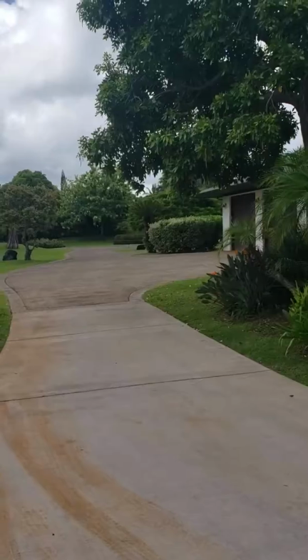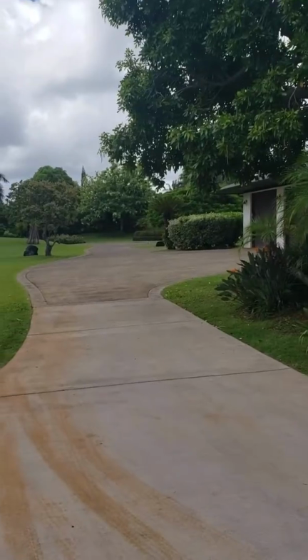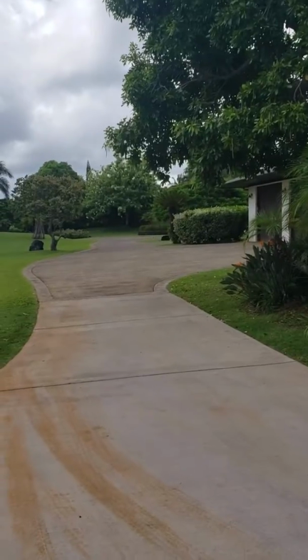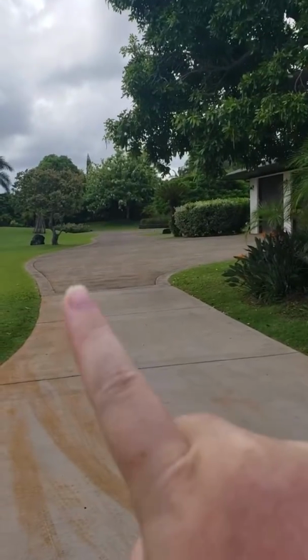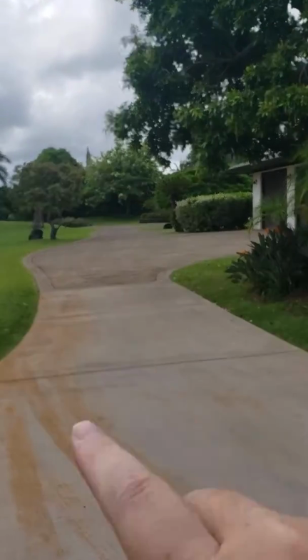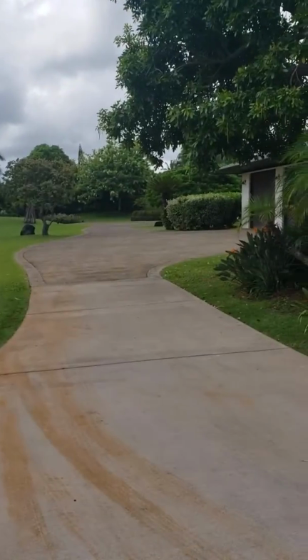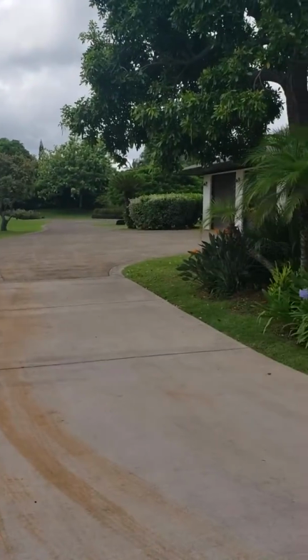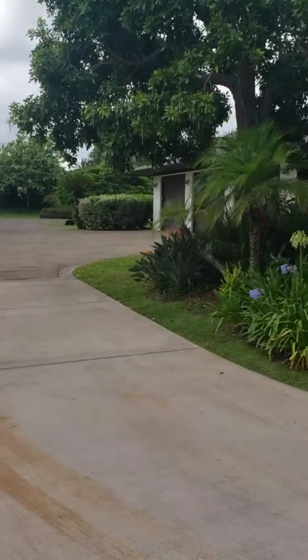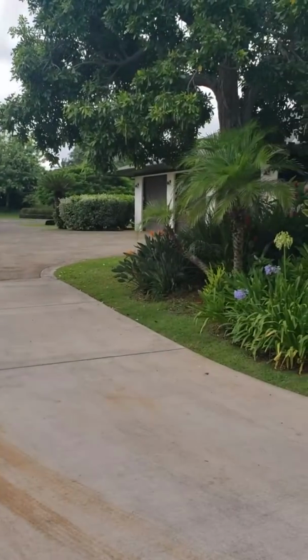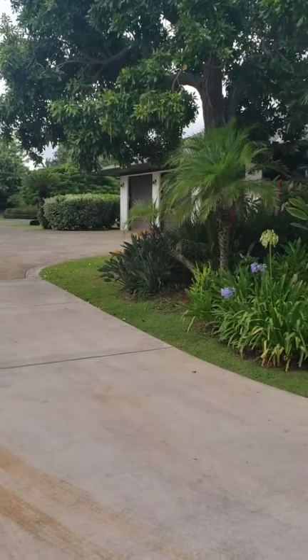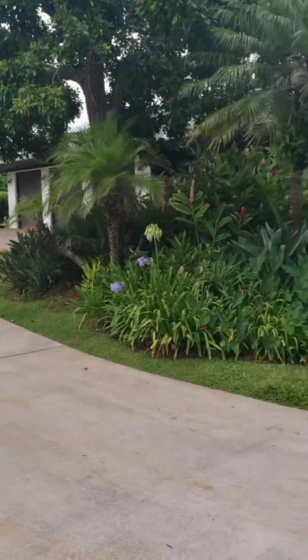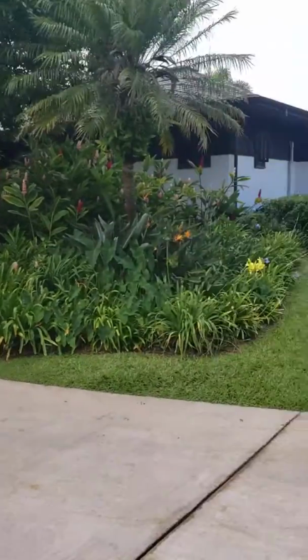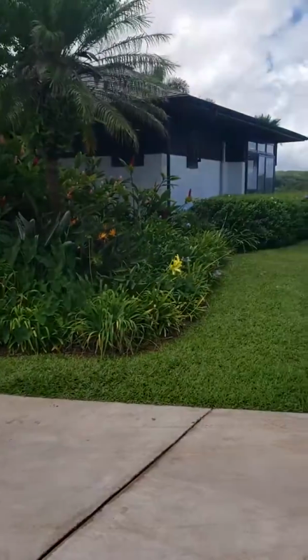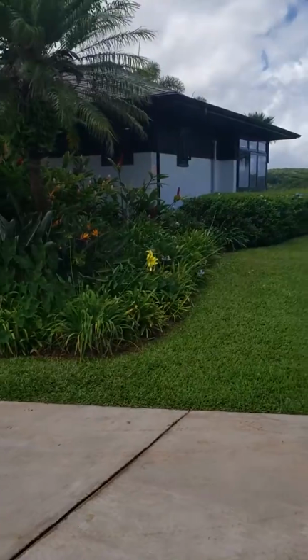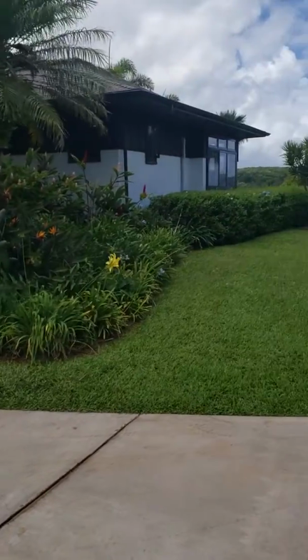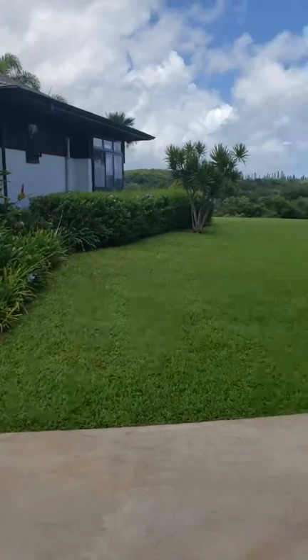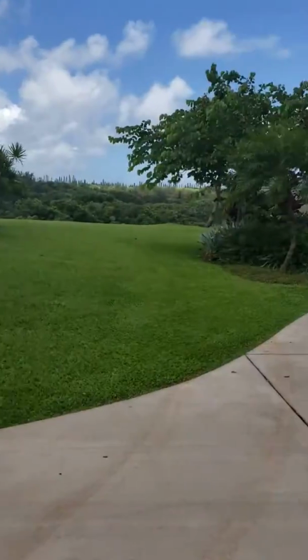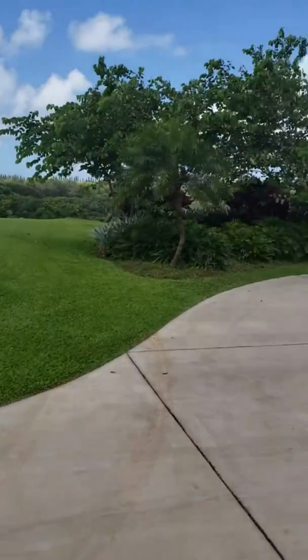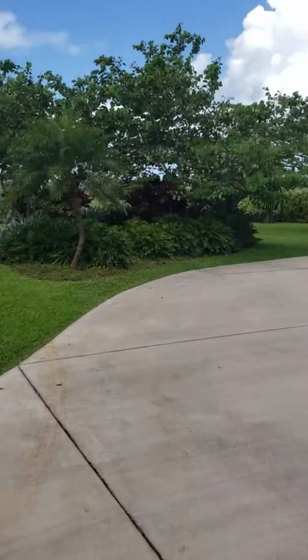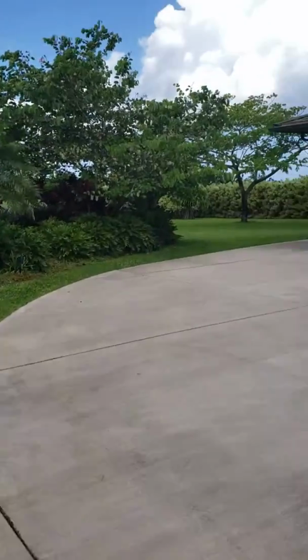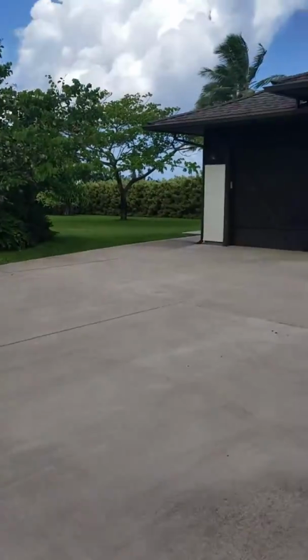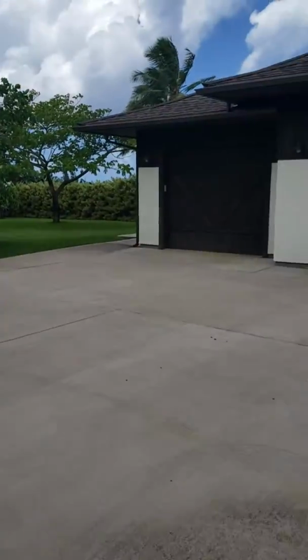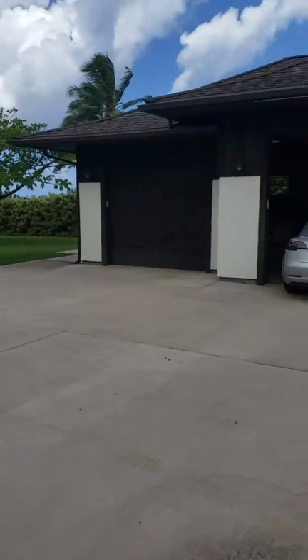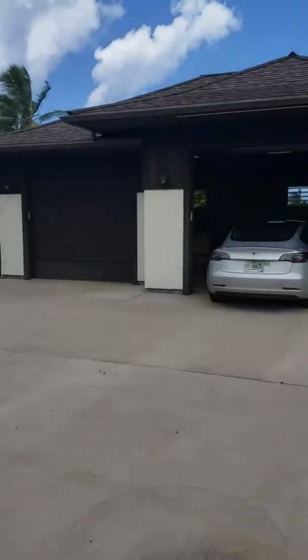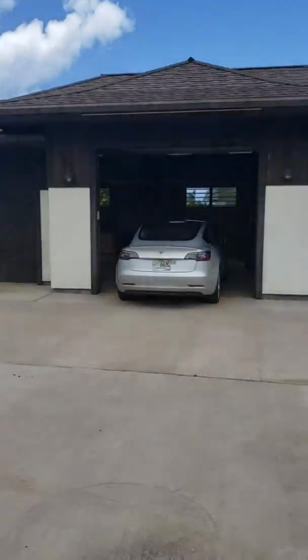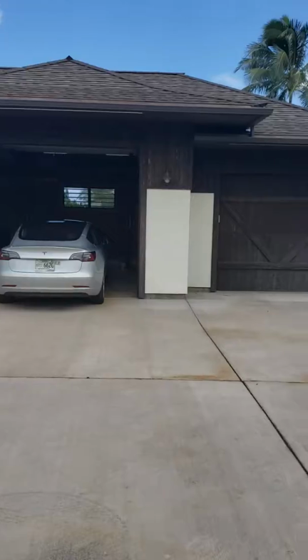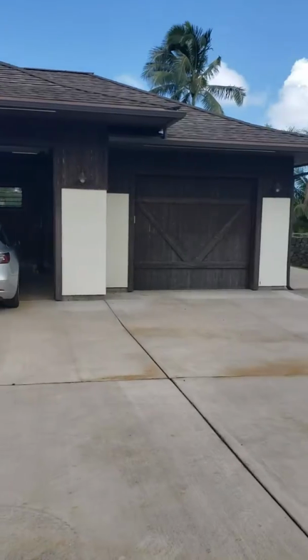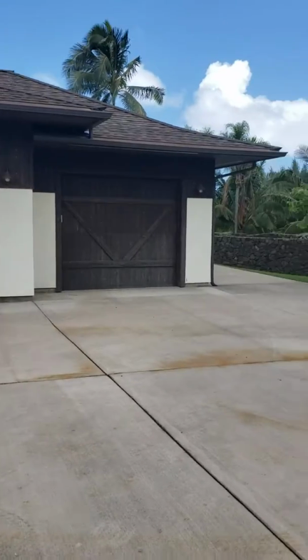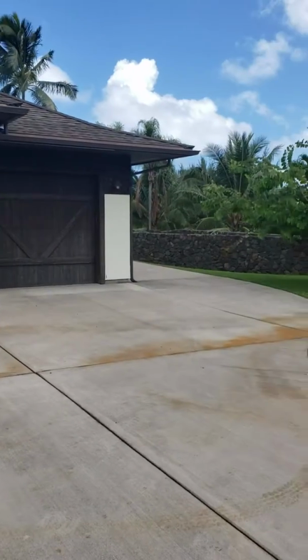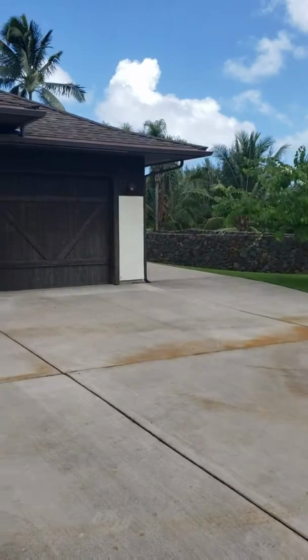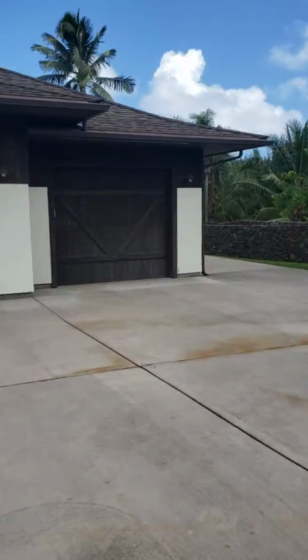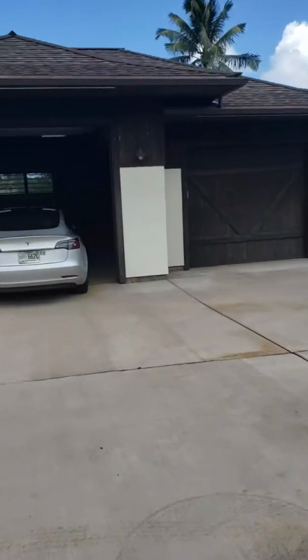Here's the main driveway. There's the three-car garage. Here's the guest suite. We have the open lot or lawn. Here's the newer three-car garage.